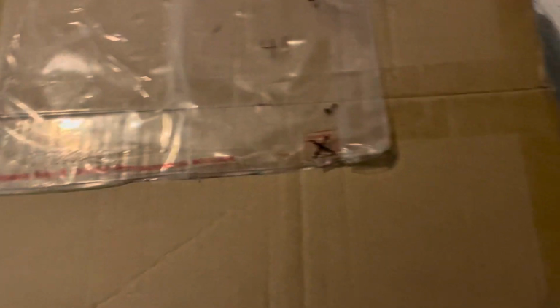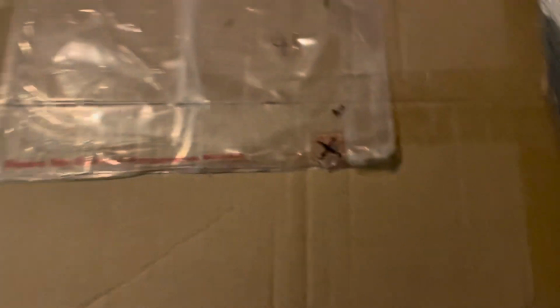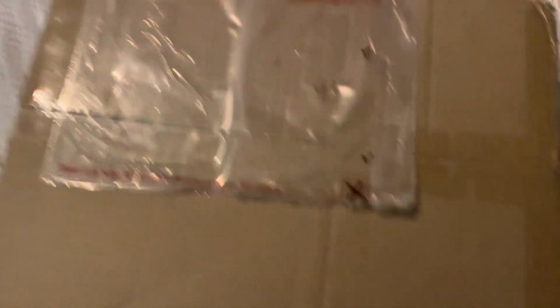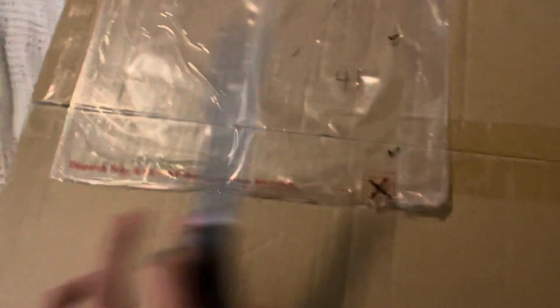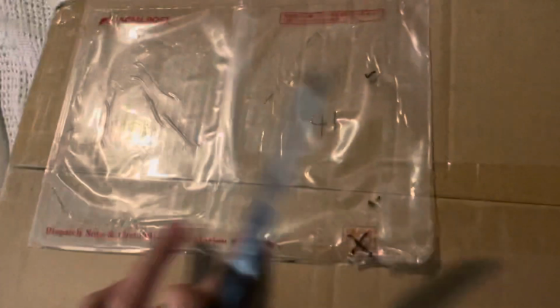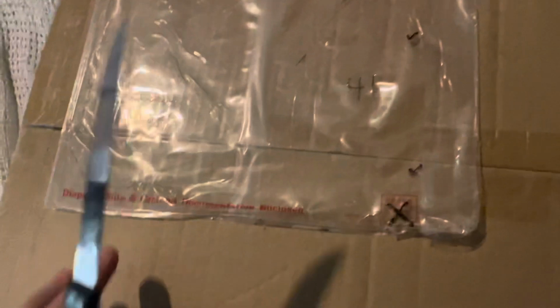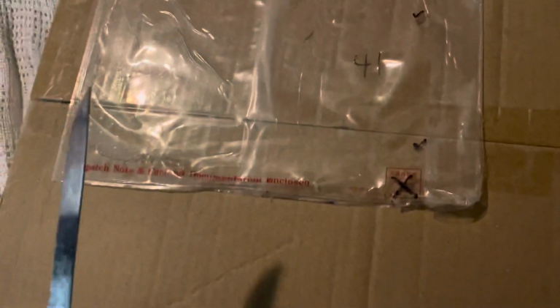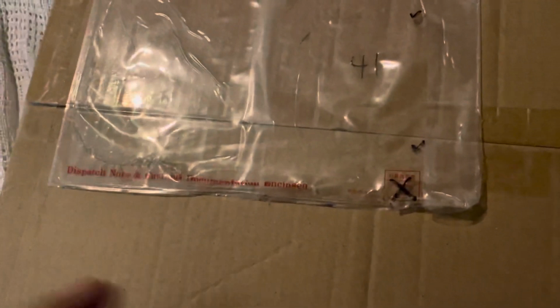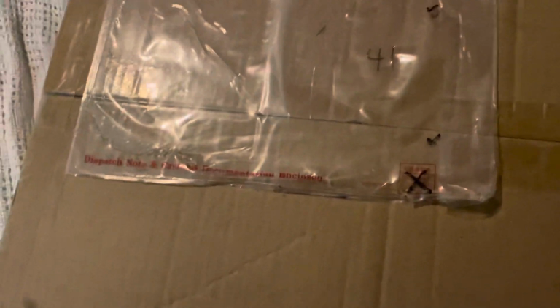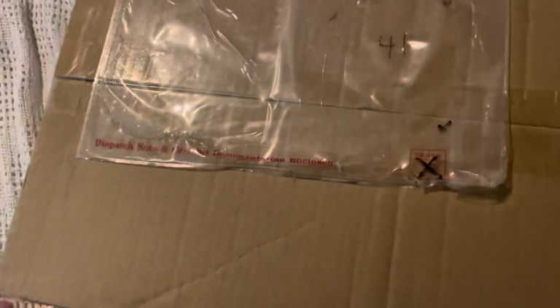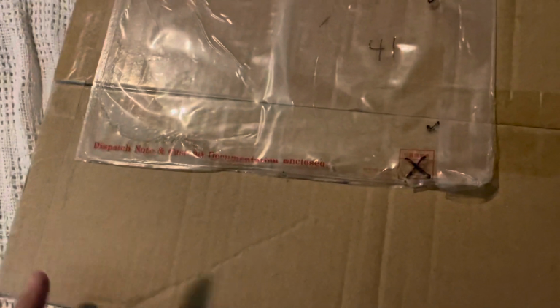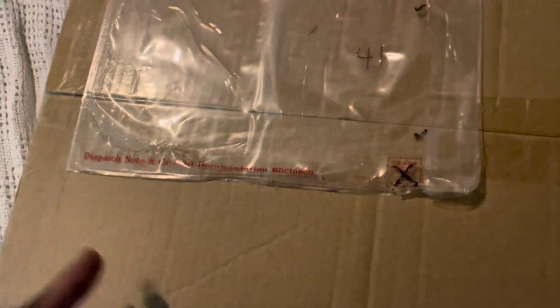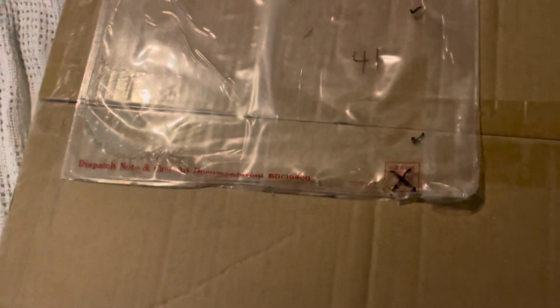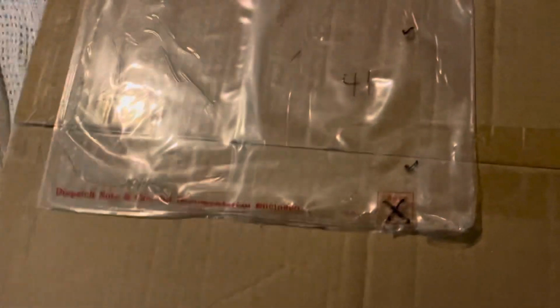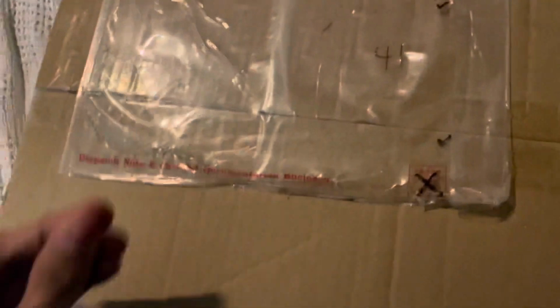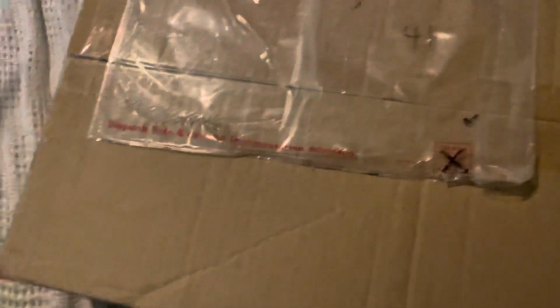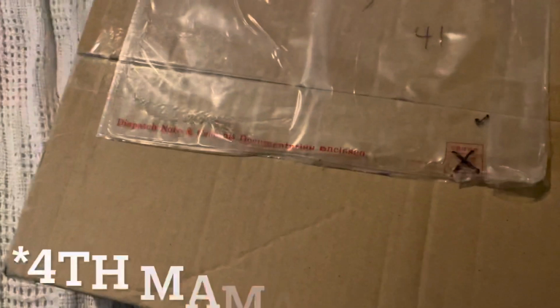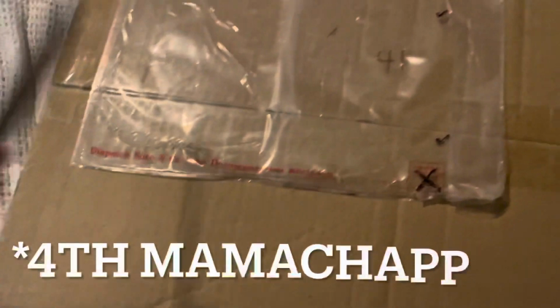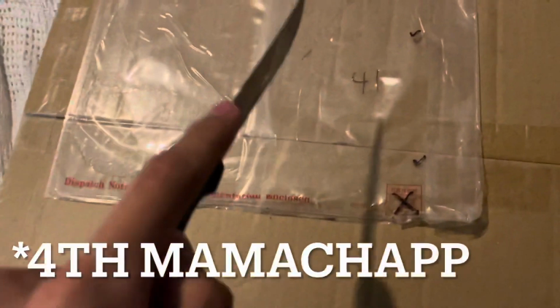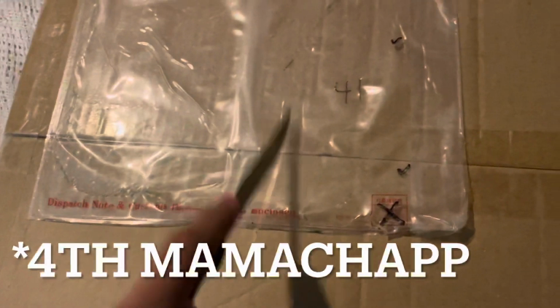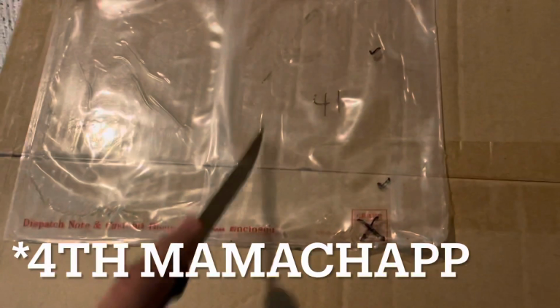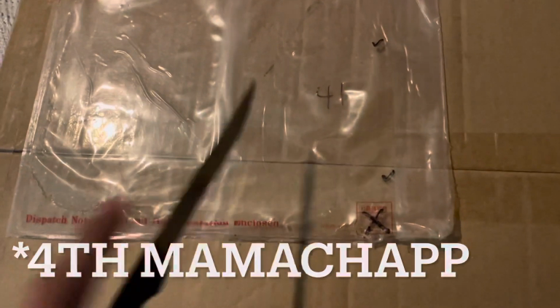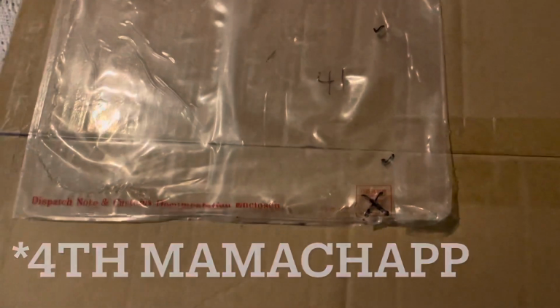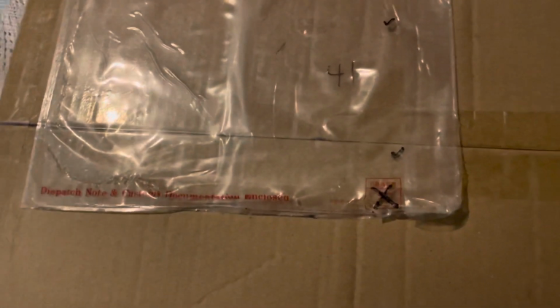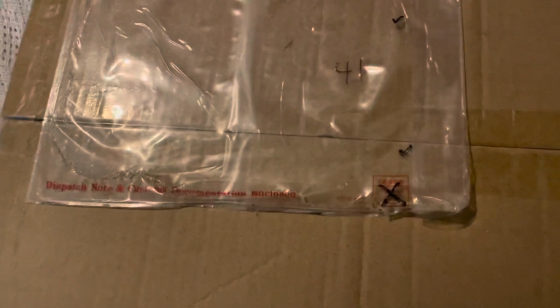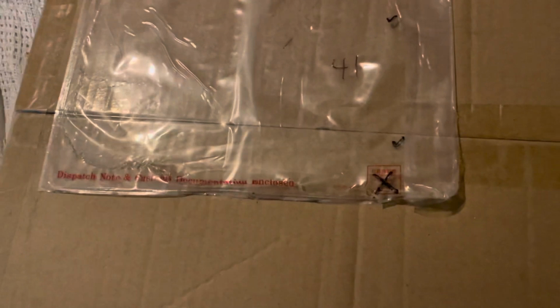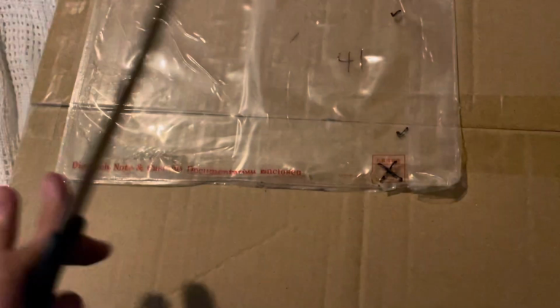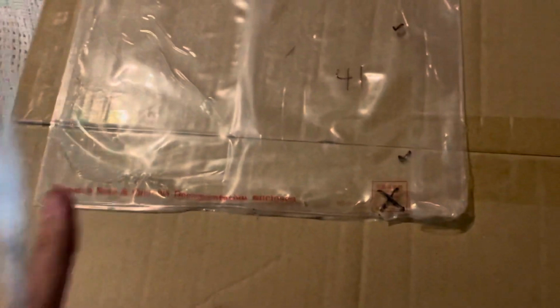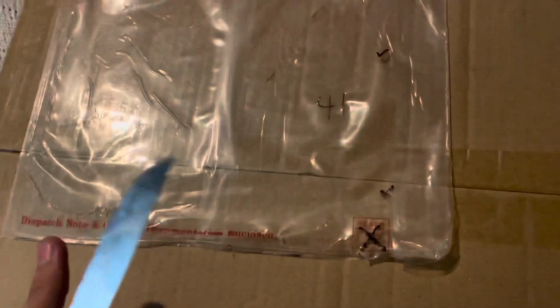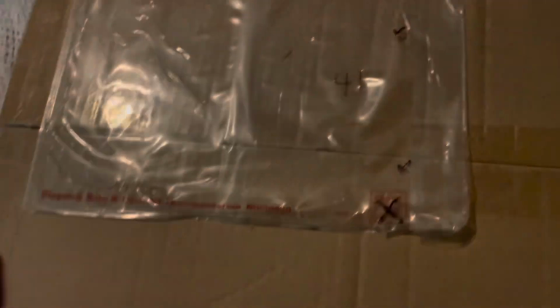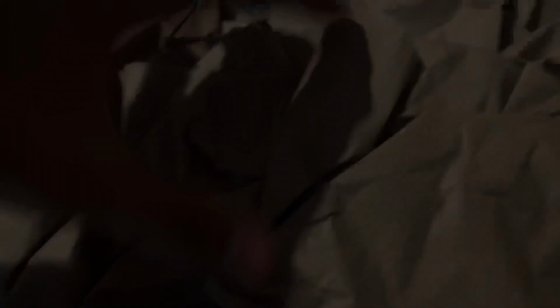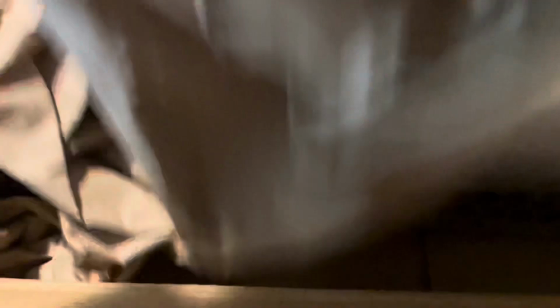Hey guys, so this is Mom. I got this package from Mandarake and I'm so excited because this is gonna be my 5th Mama Chap Doll. This is gonna be a really quick video so I'm gonna just open up really fast. Oh my gosh.